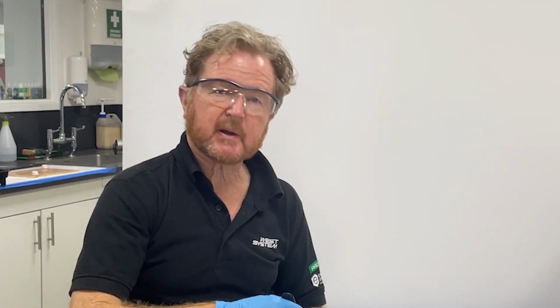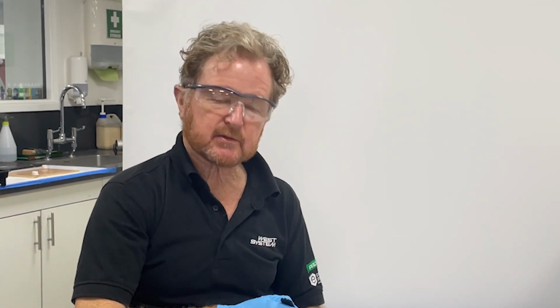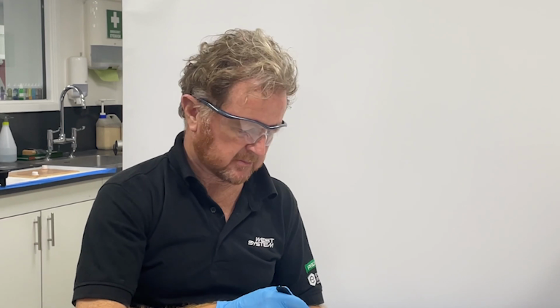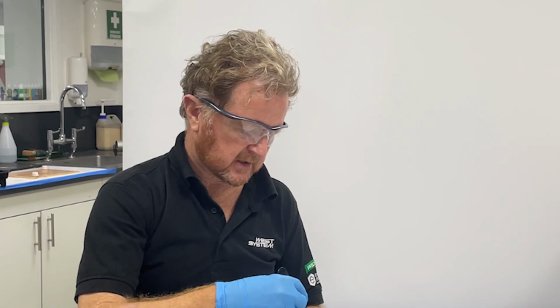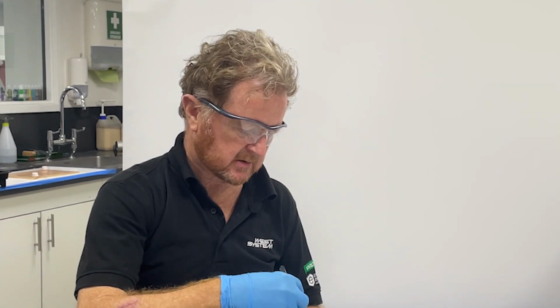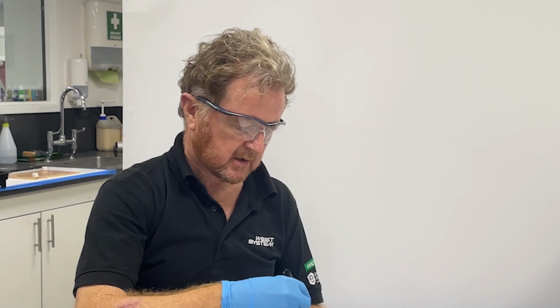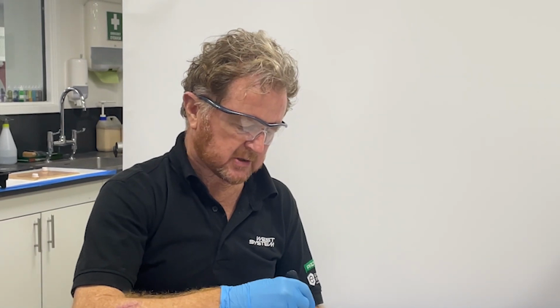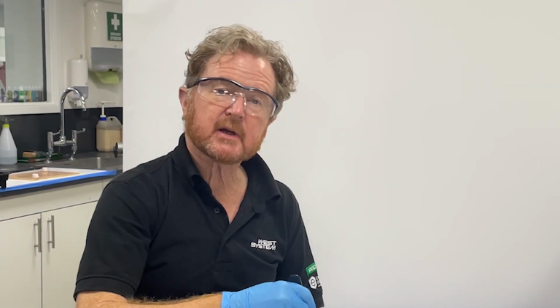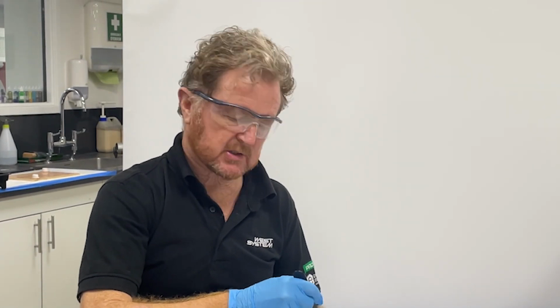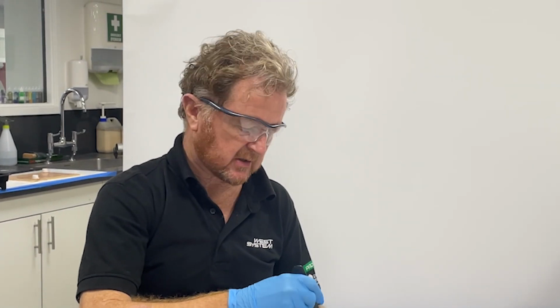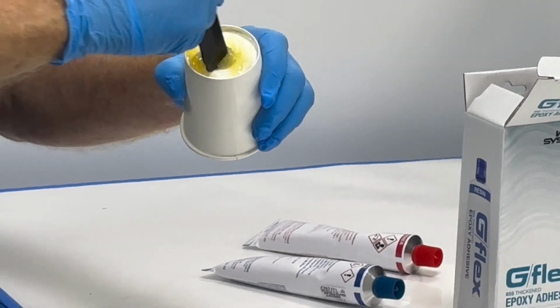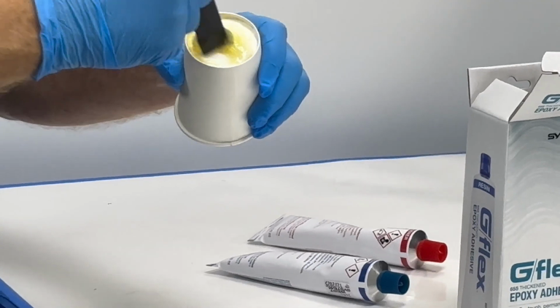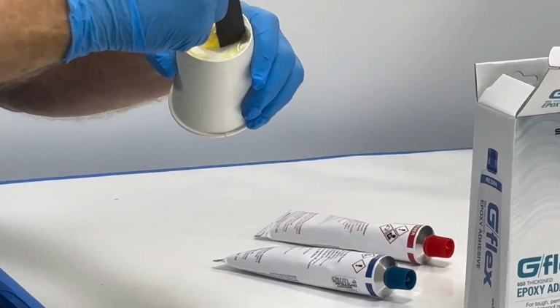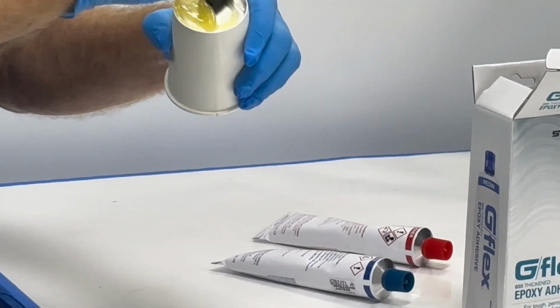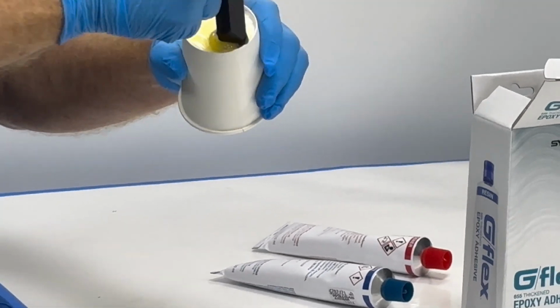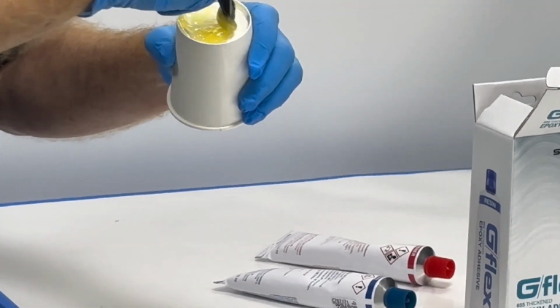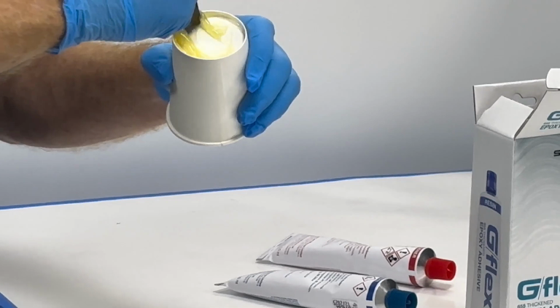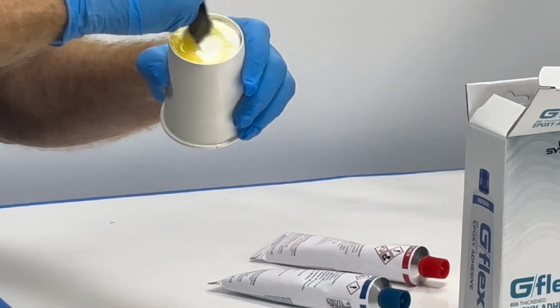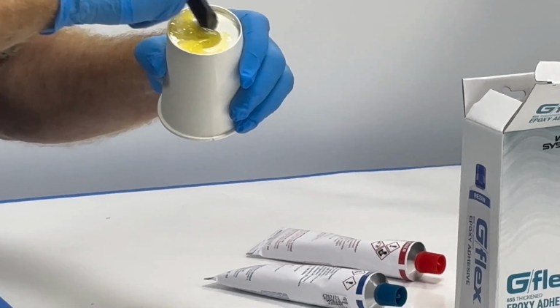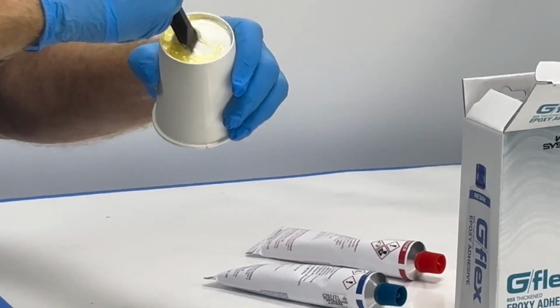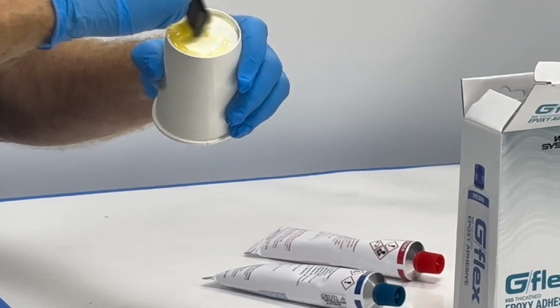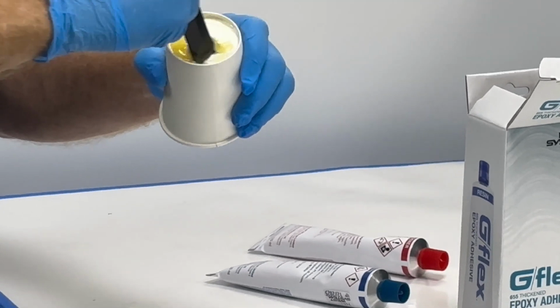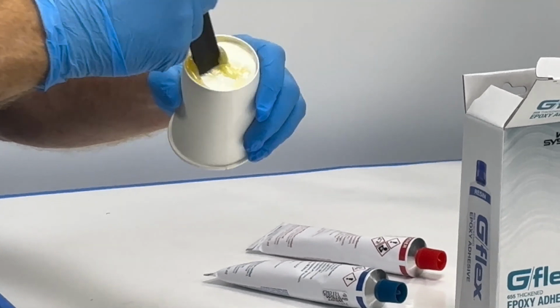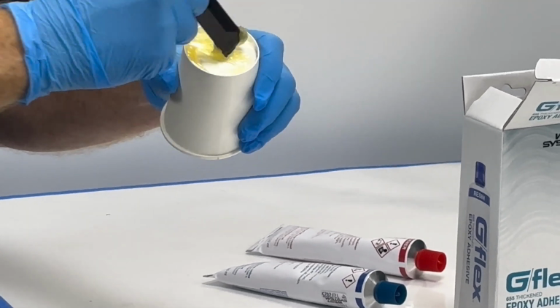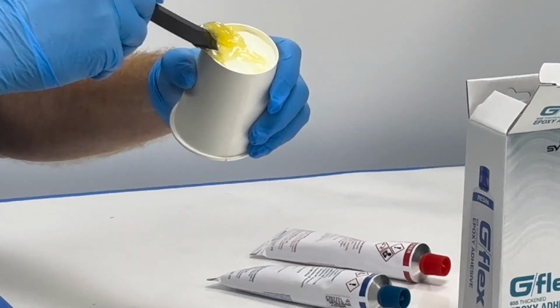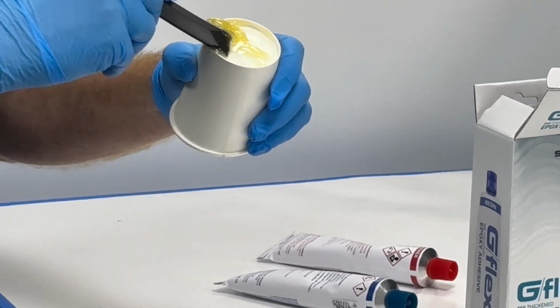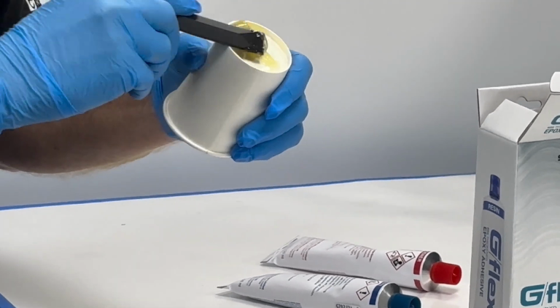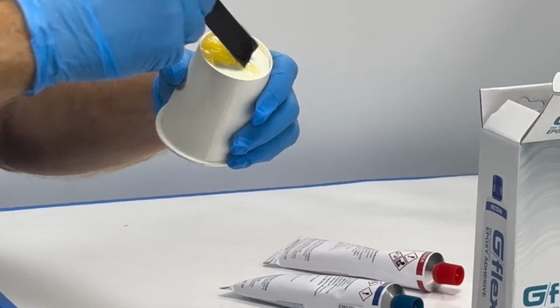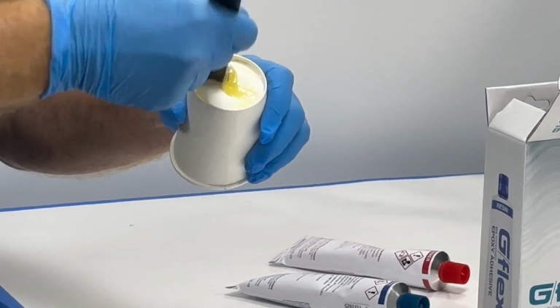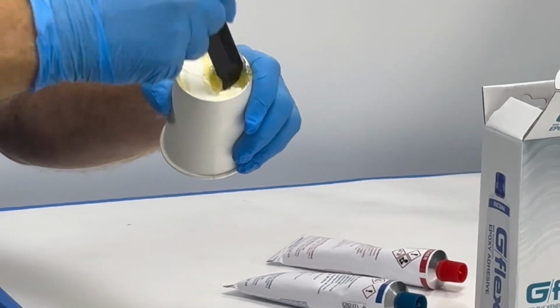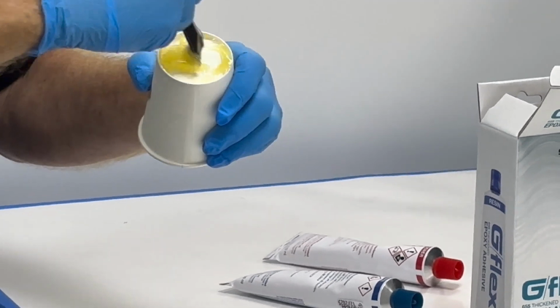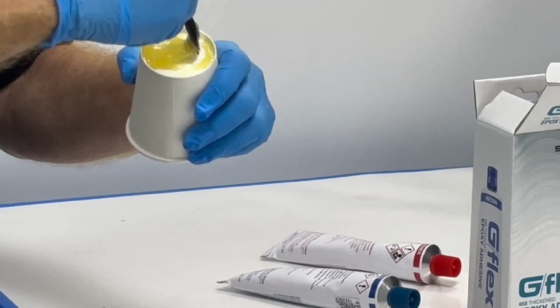Do spend a bit of time doing this — probably two minutes is ideal. You're looking for a really powerful color change and a really good mix of the resin and hardener, and then it's ready to use.